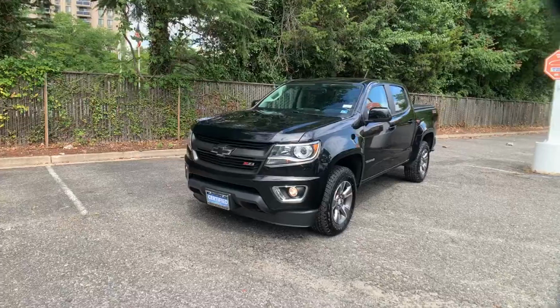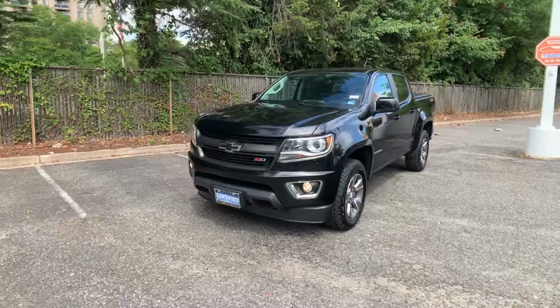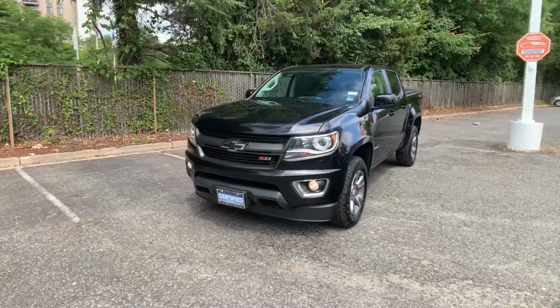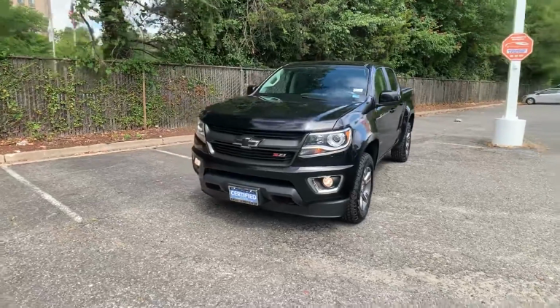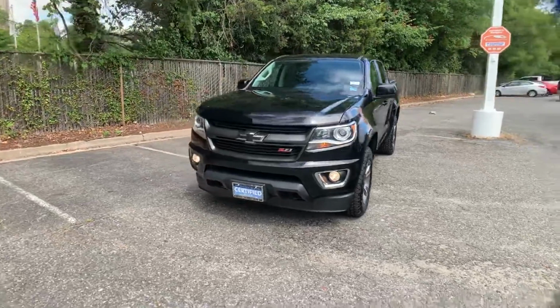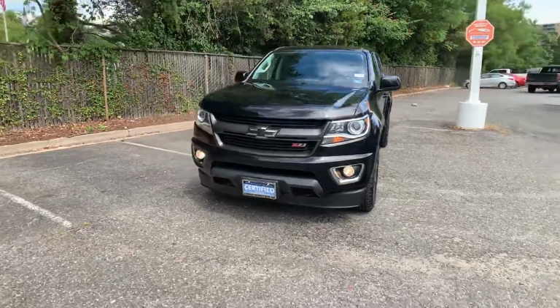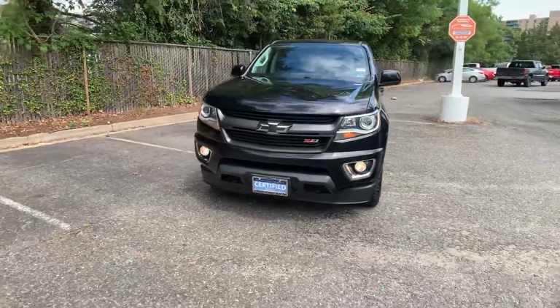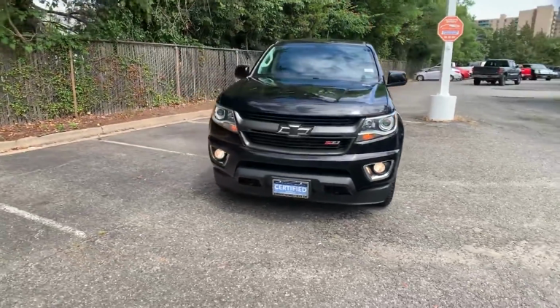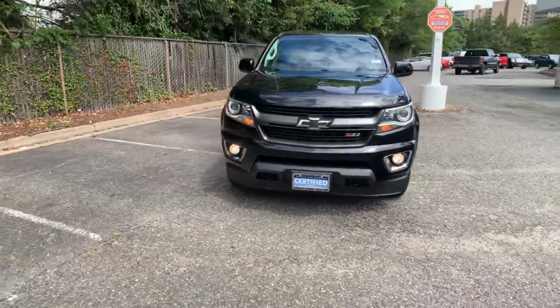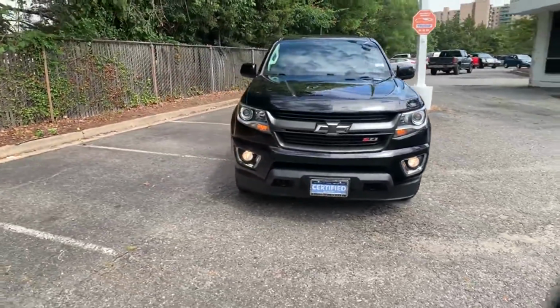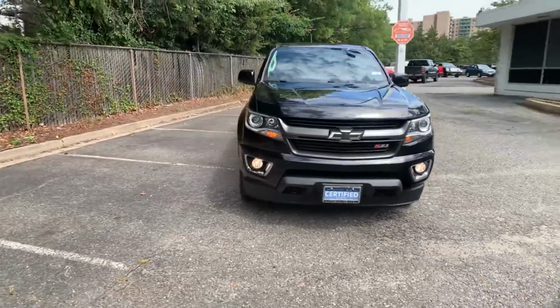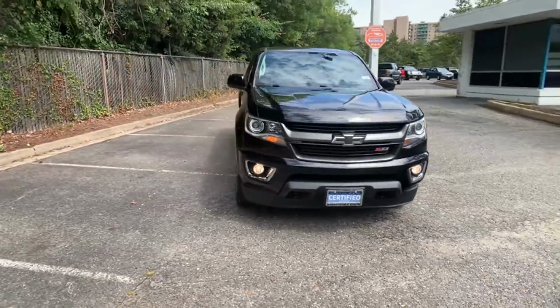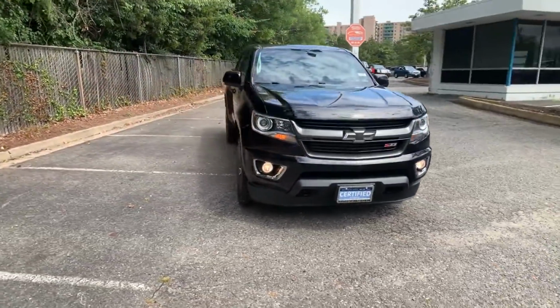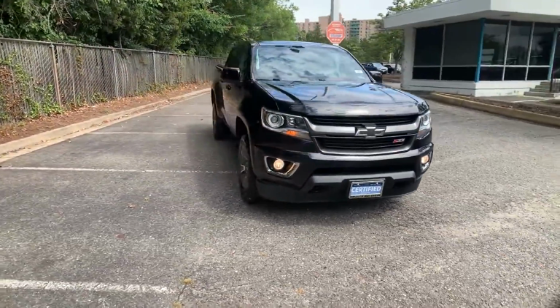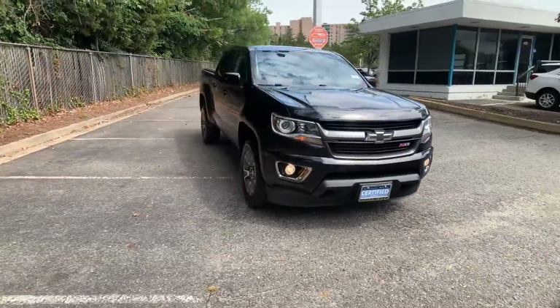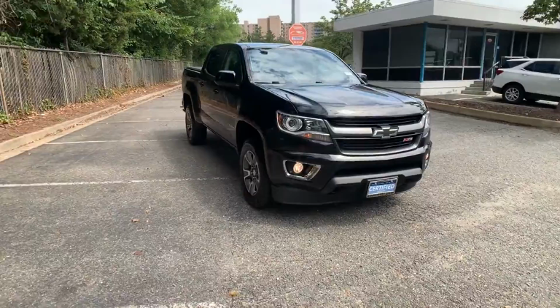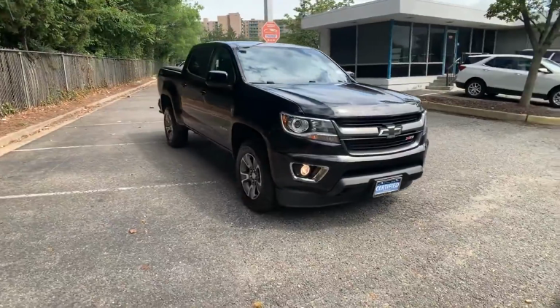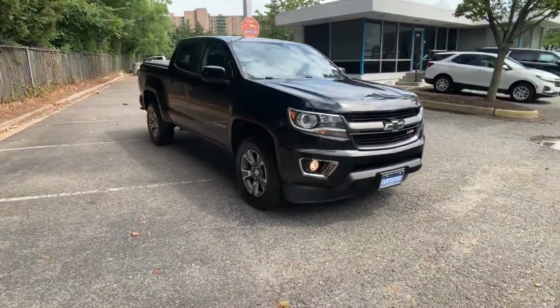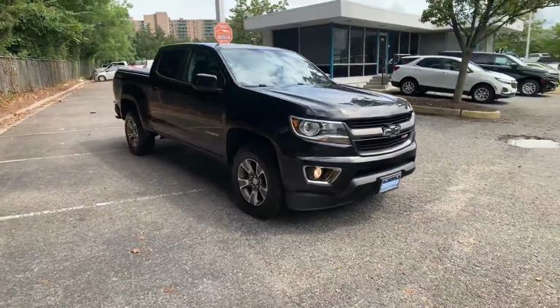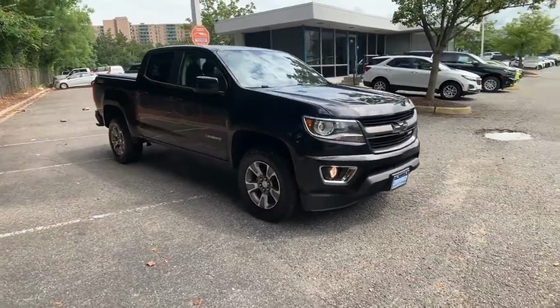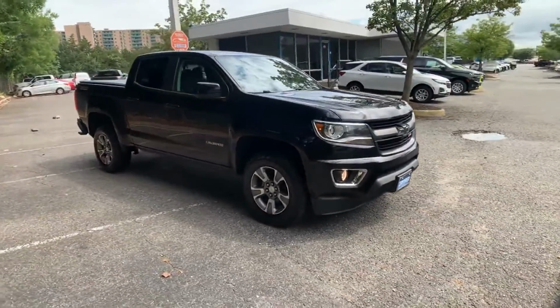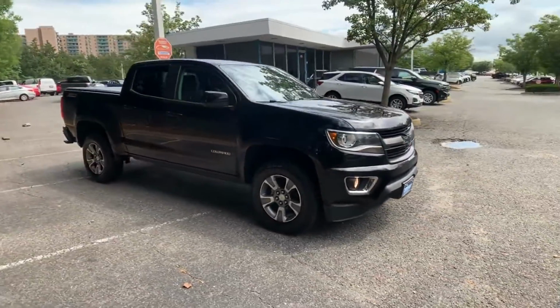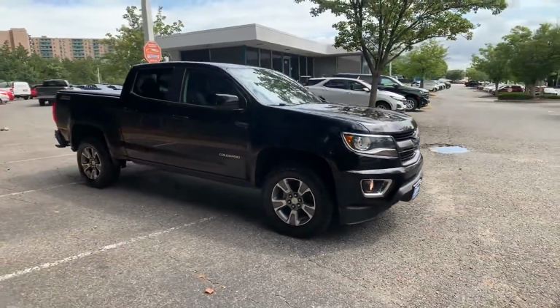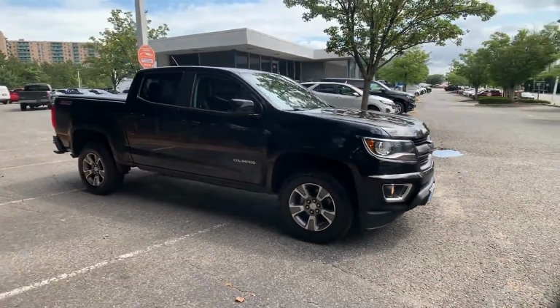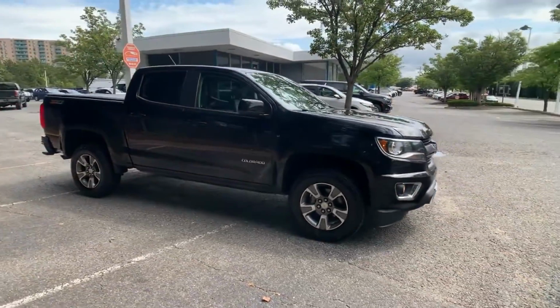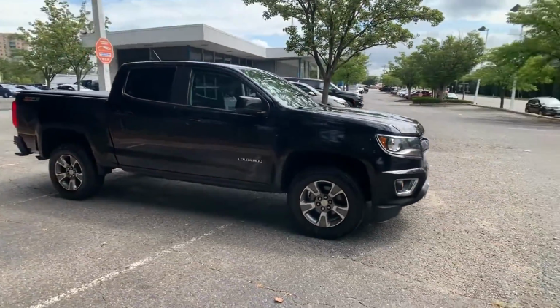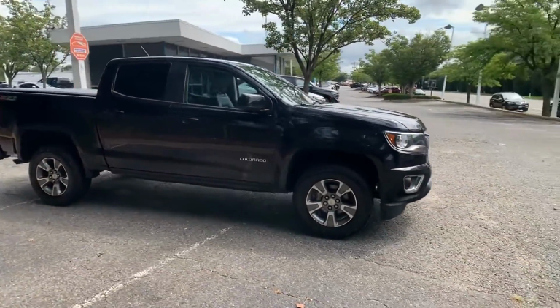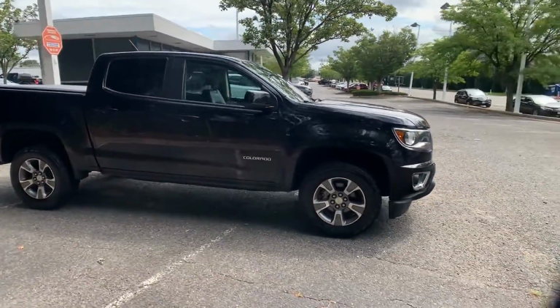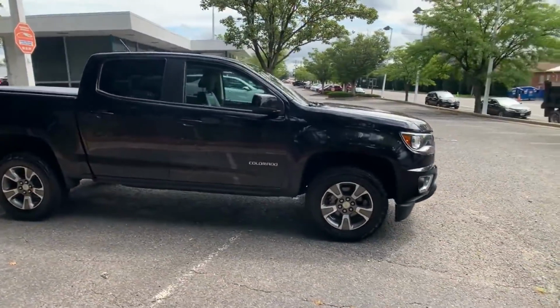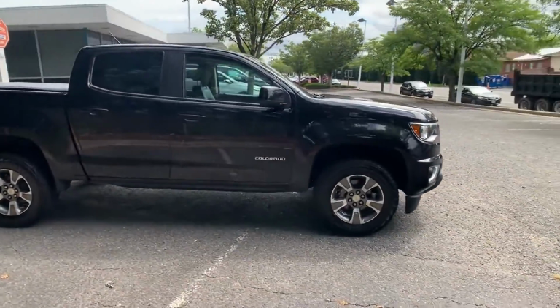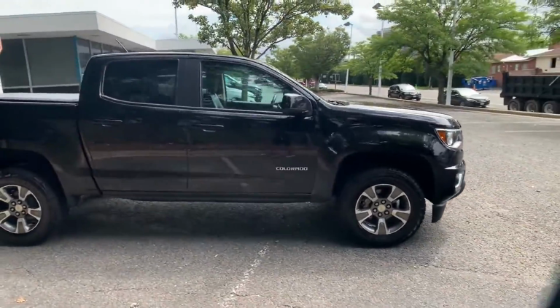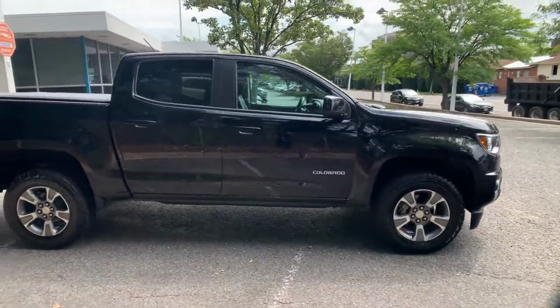2018 Chevrolet Colorado with less than 70,000 miles on the odometer. This pickup truck offers two full rows of seating for premium comfort.